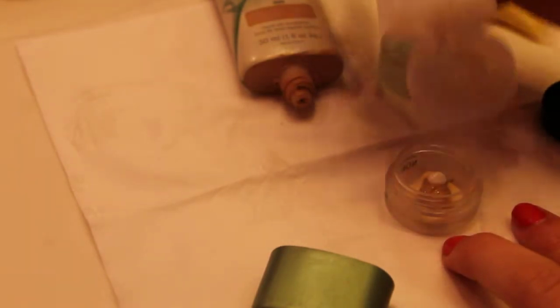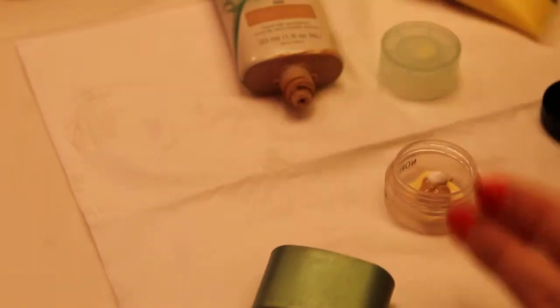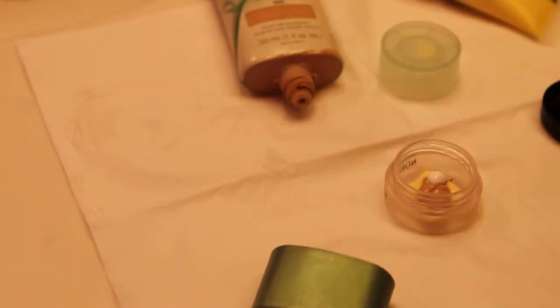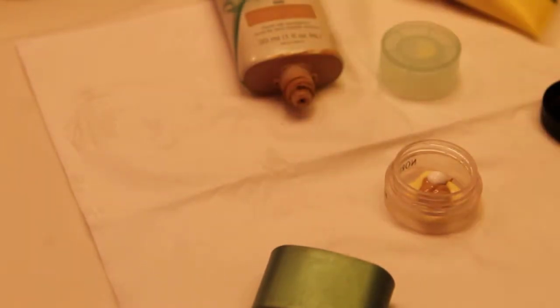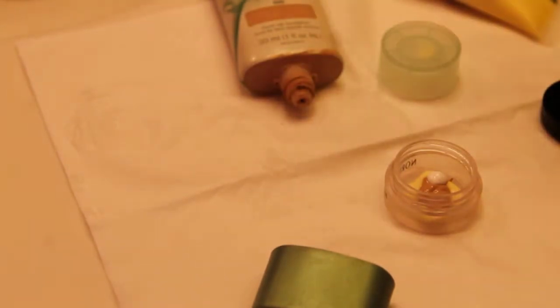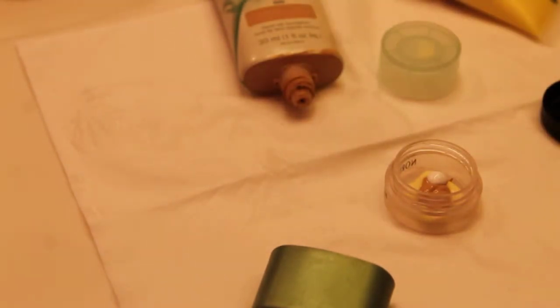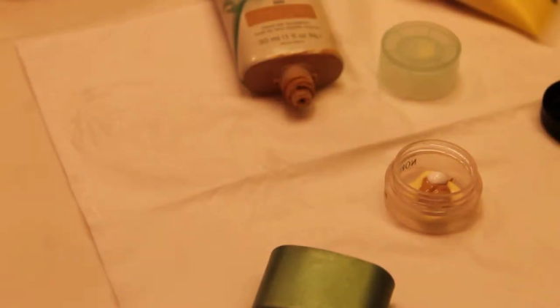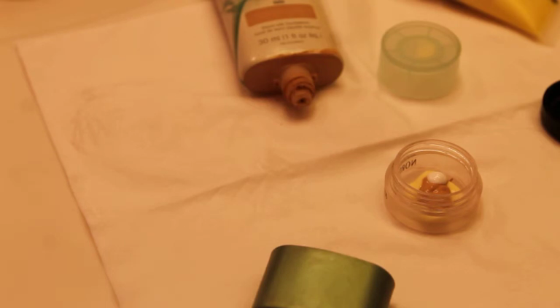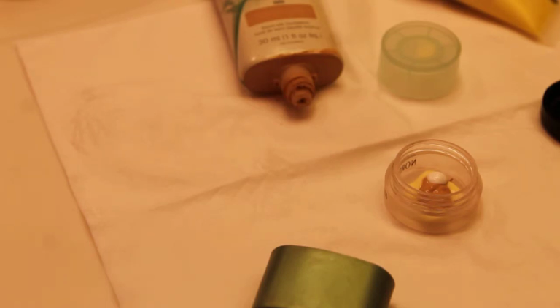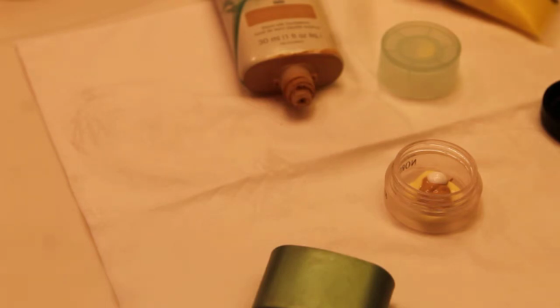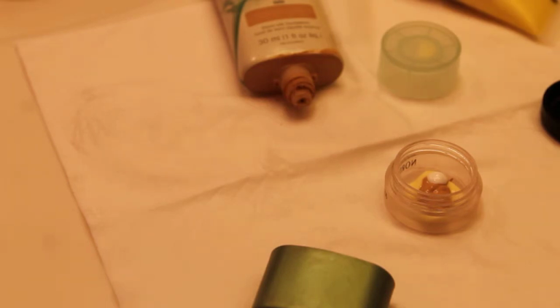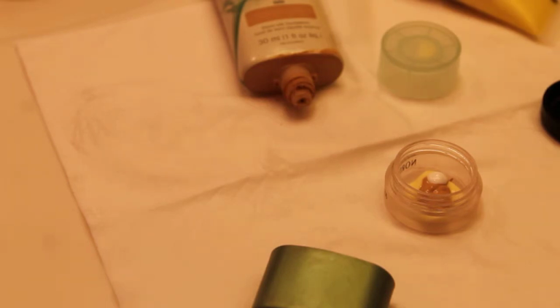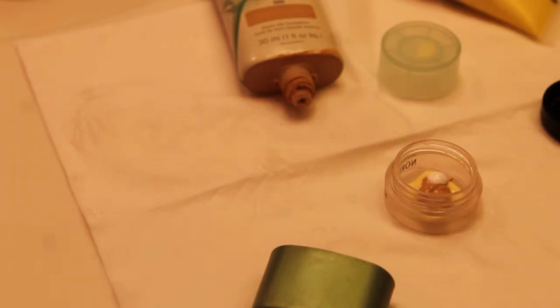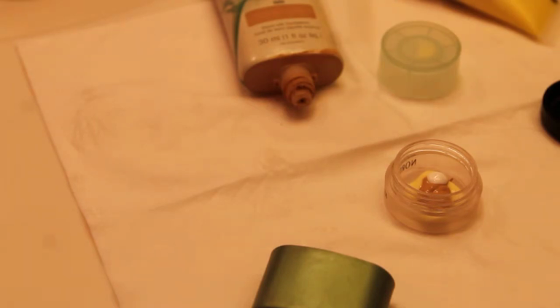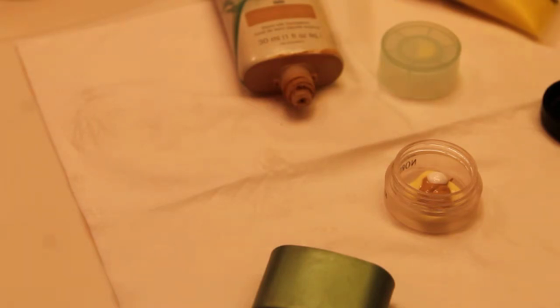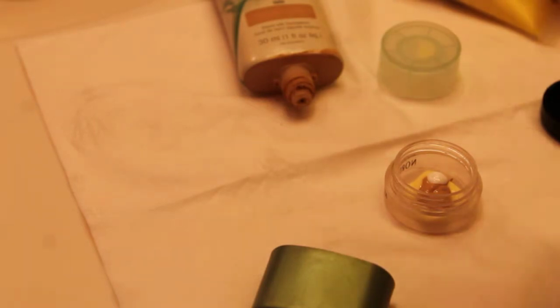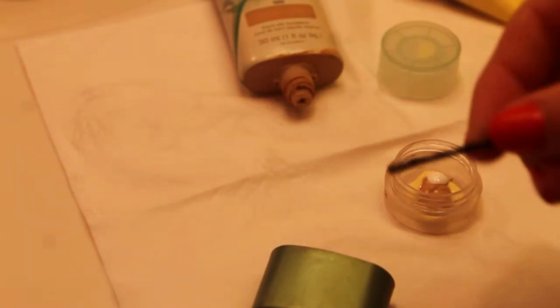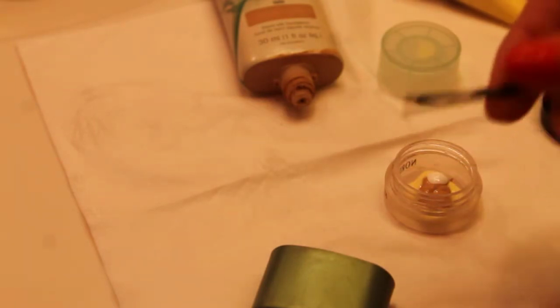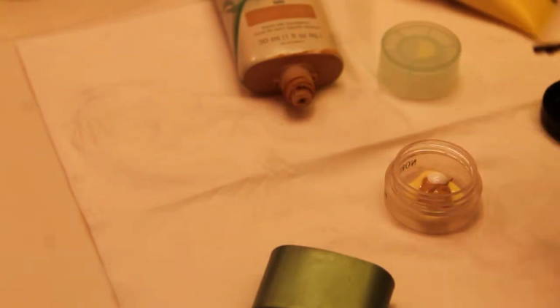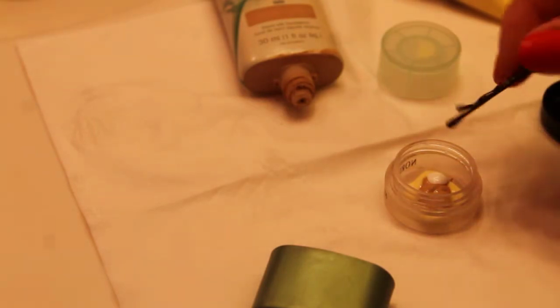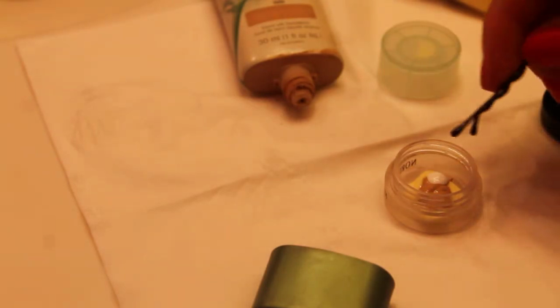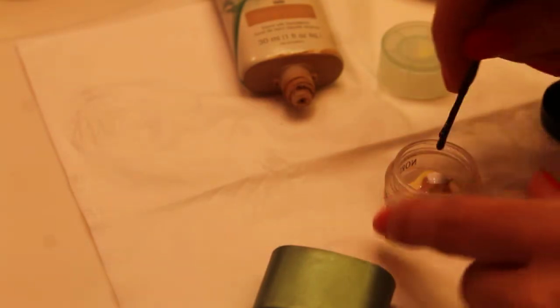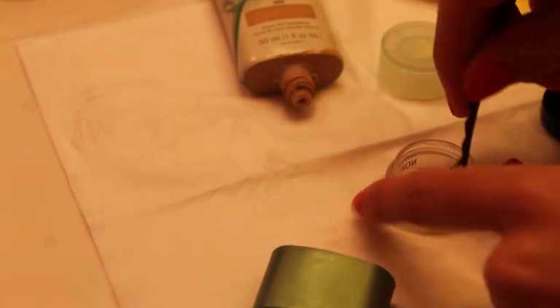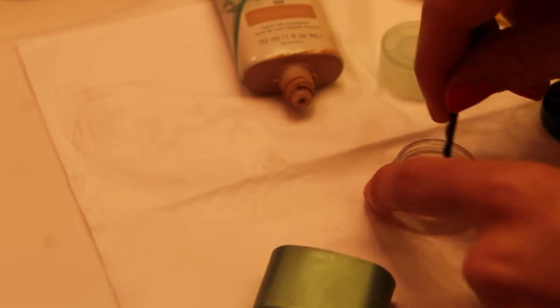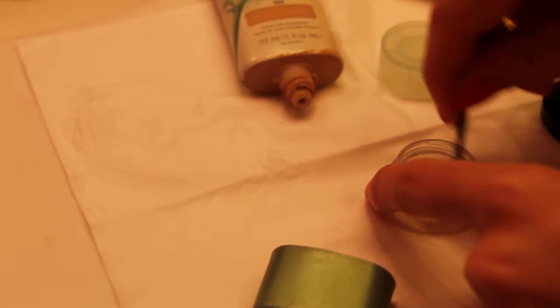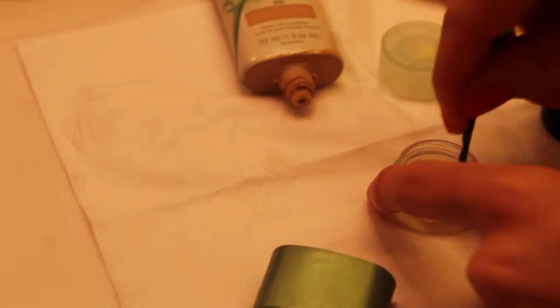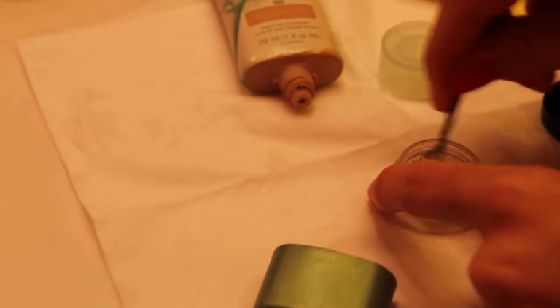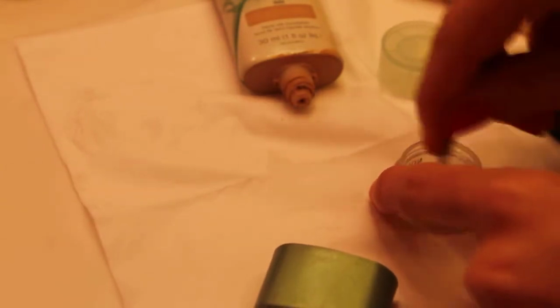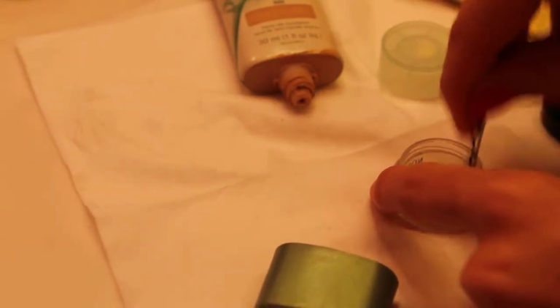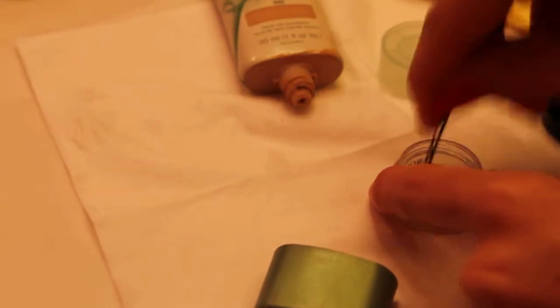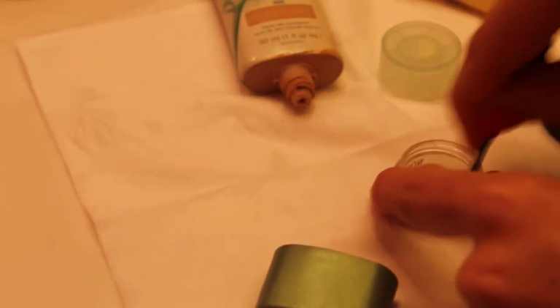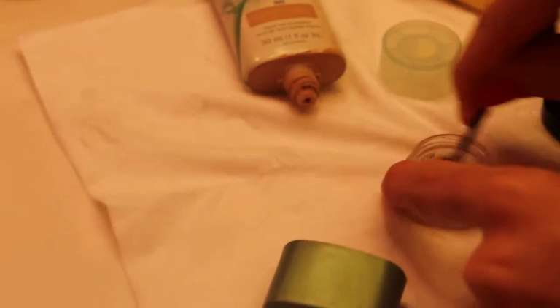And then you can just add a tiny bit of the sunscreen. I'm just going to add just a little dot for right now. So I'm just going to take a bobby pin — you can also use a brush — and I'm just going to mix all these together.